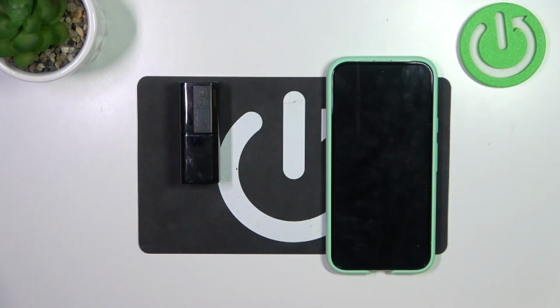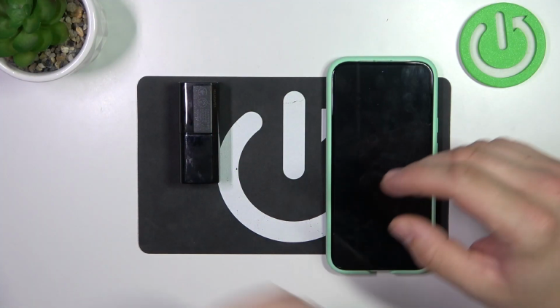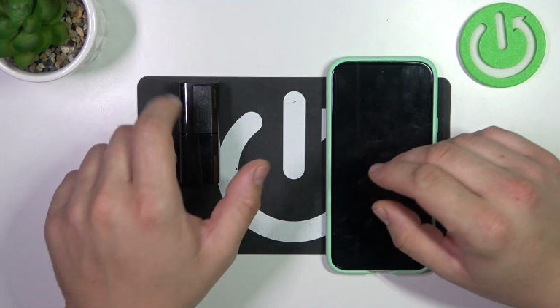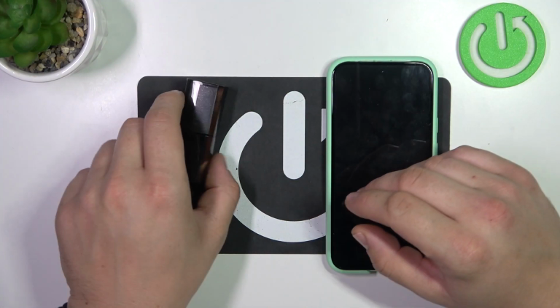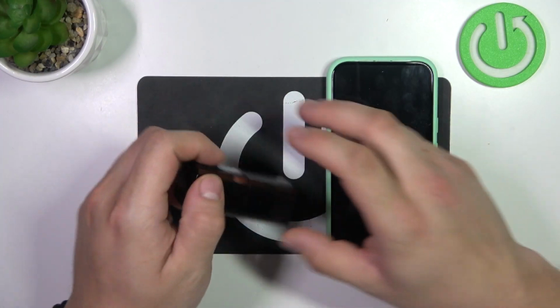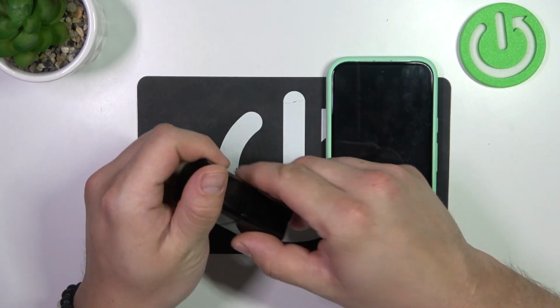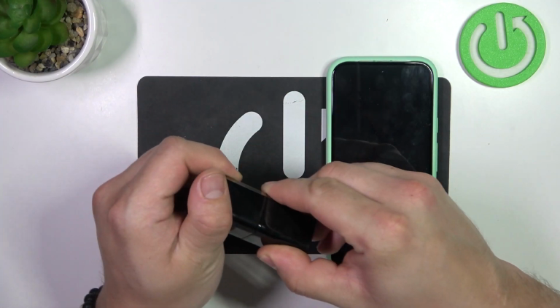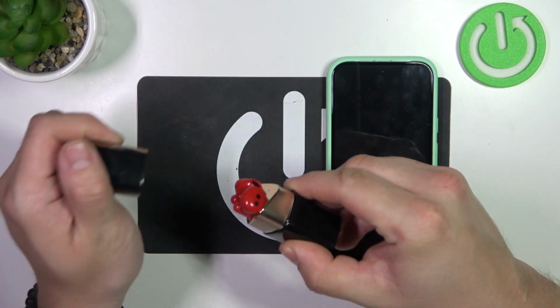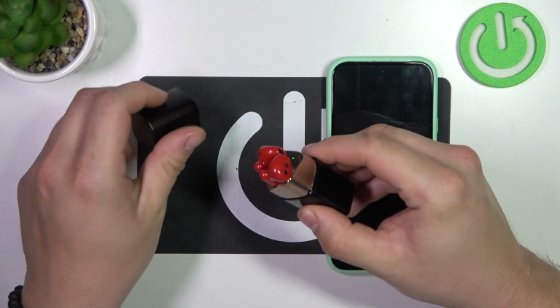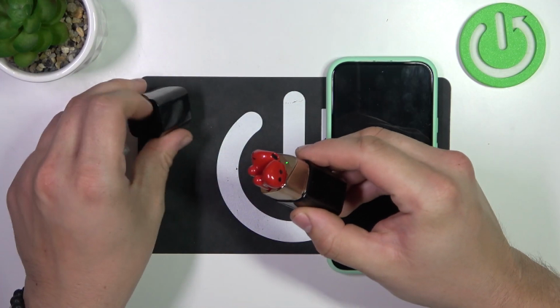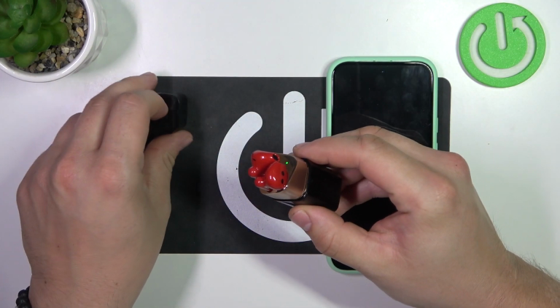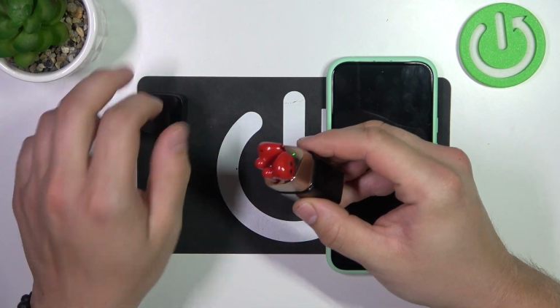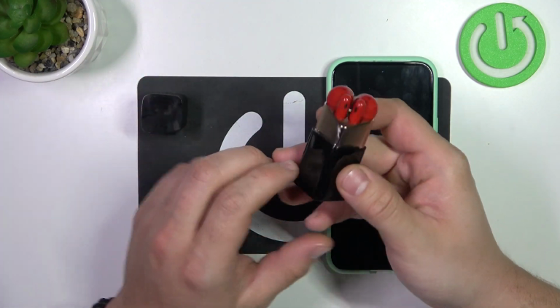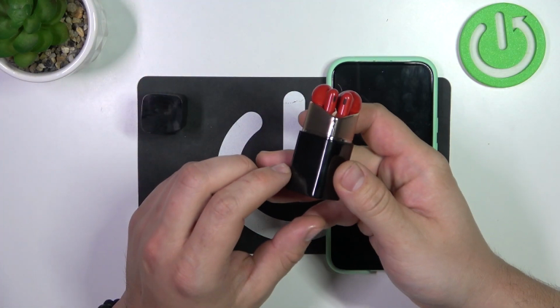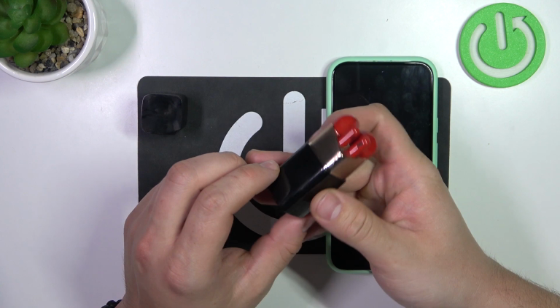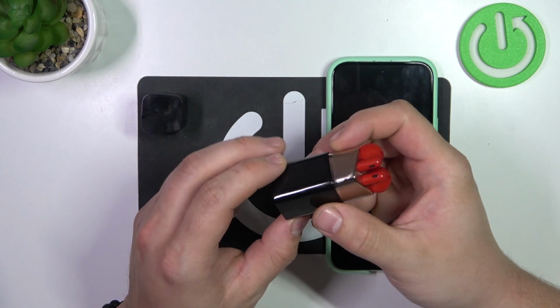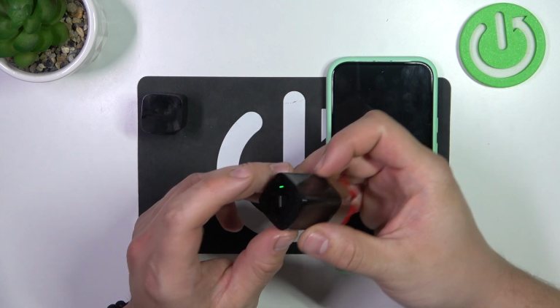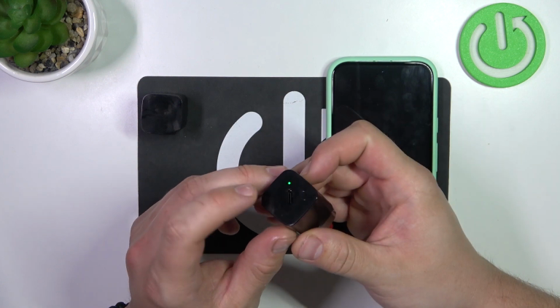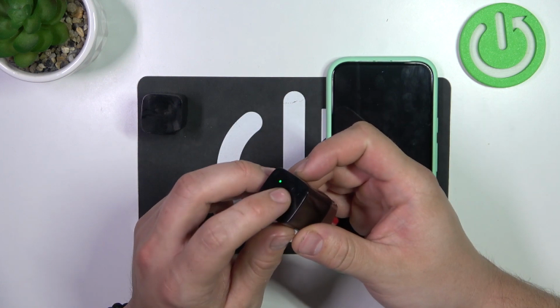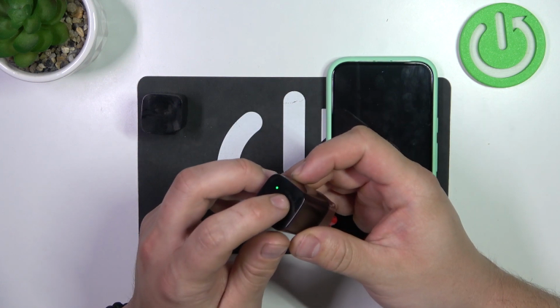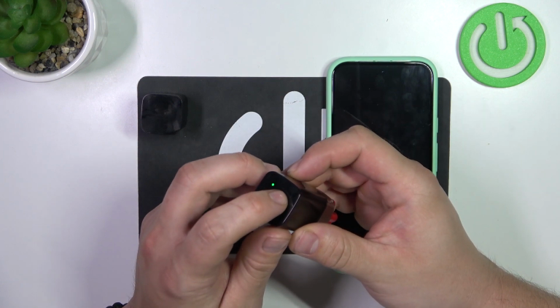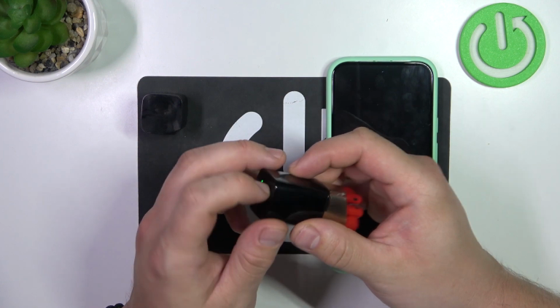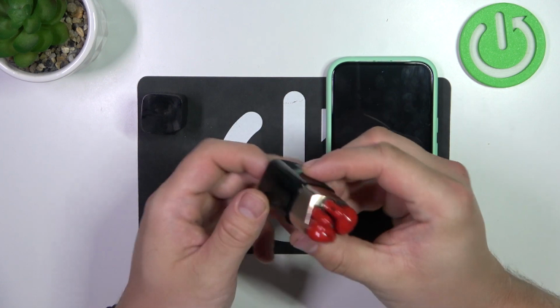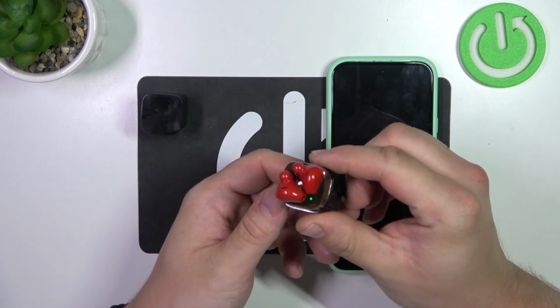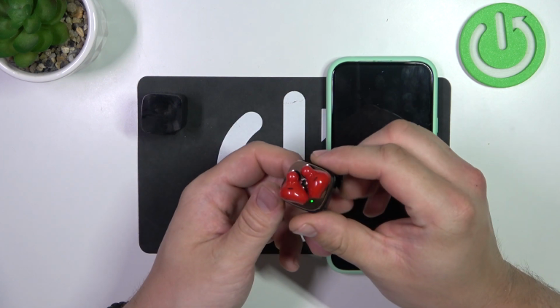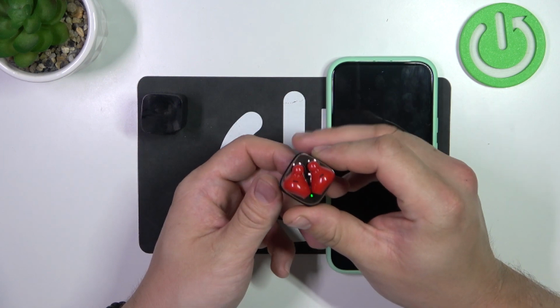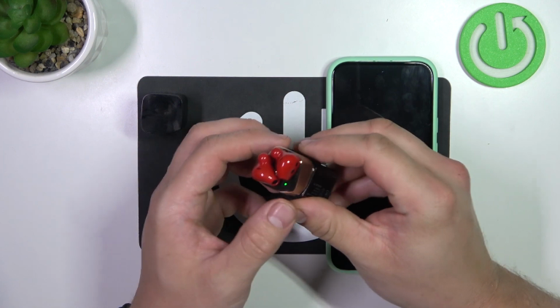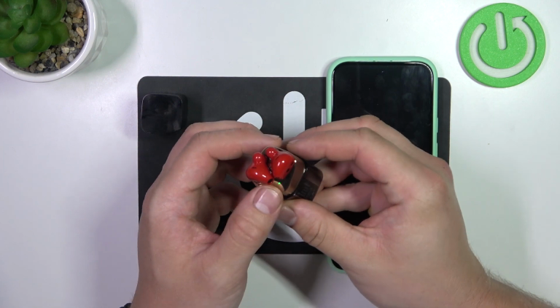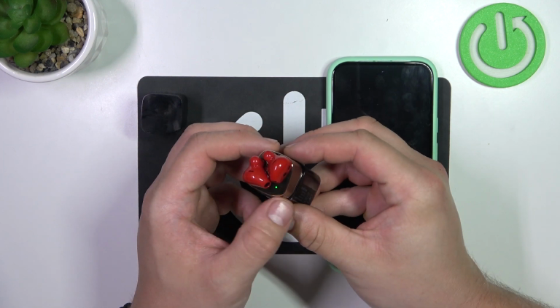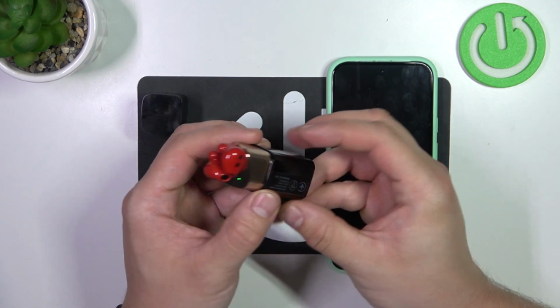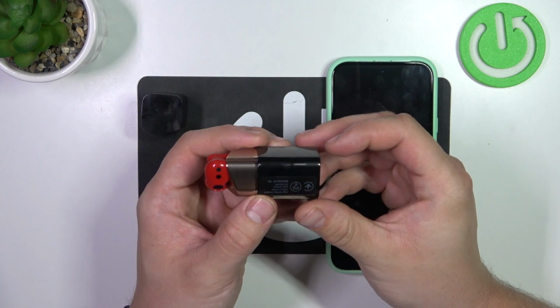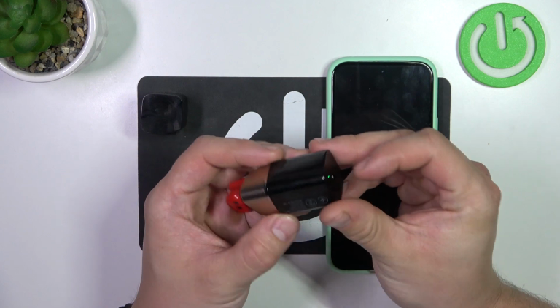Remove the lid of the charging case and press and hold this button until the LED light is blinking.